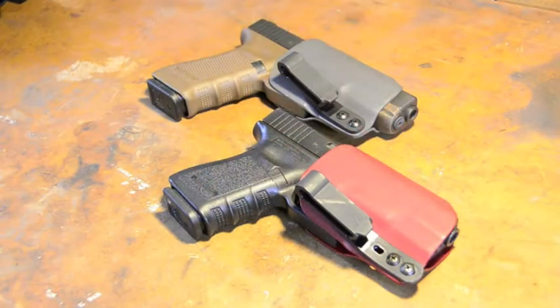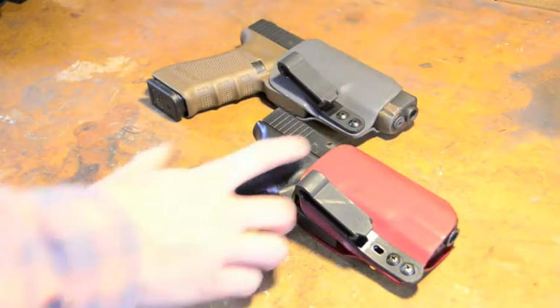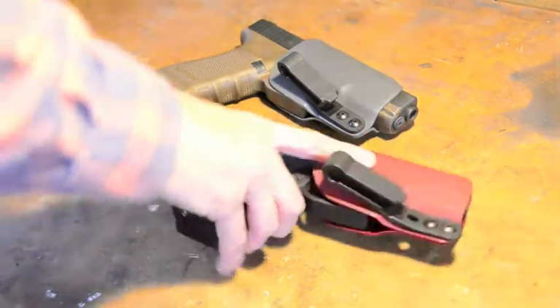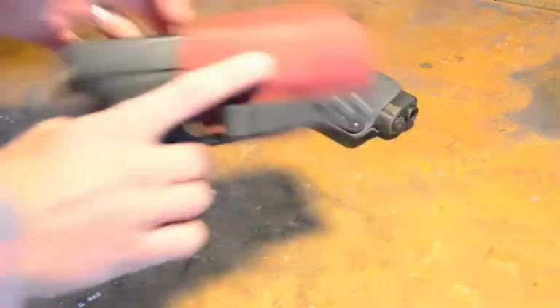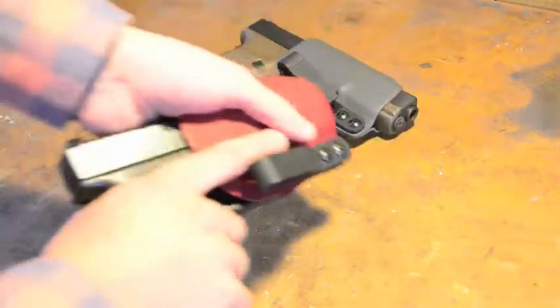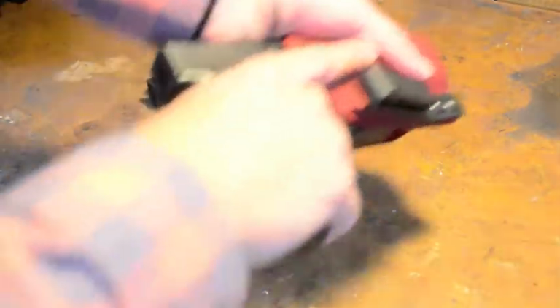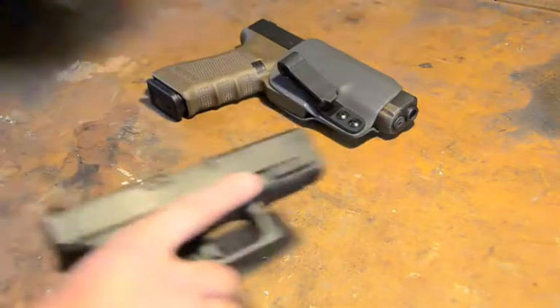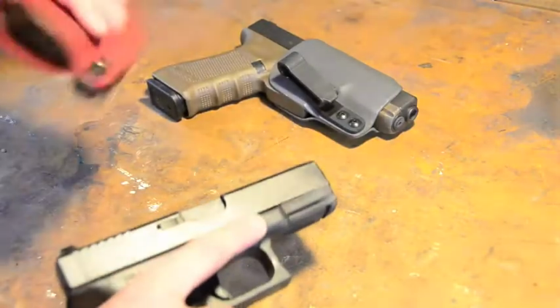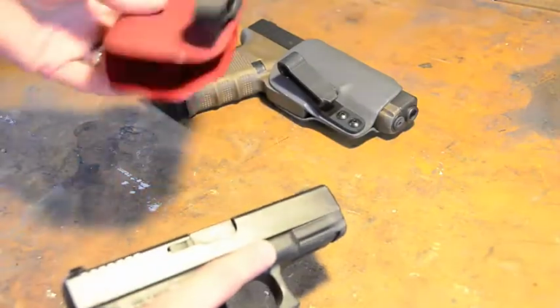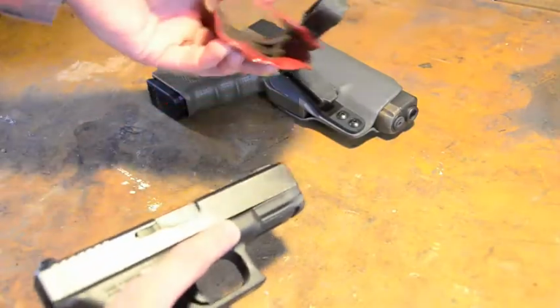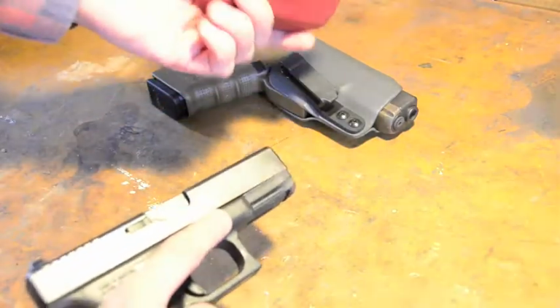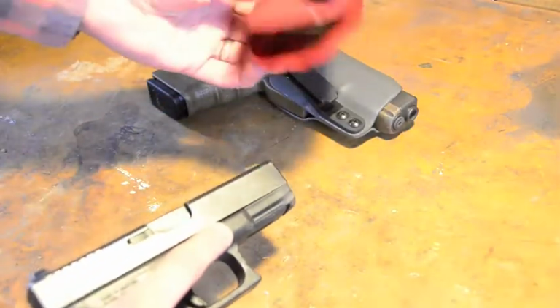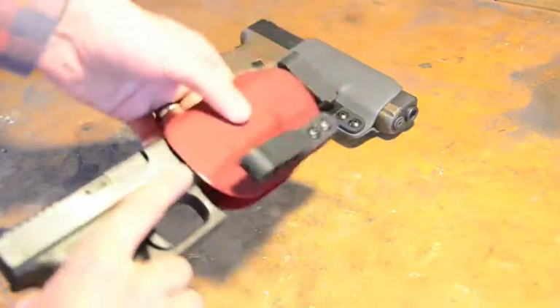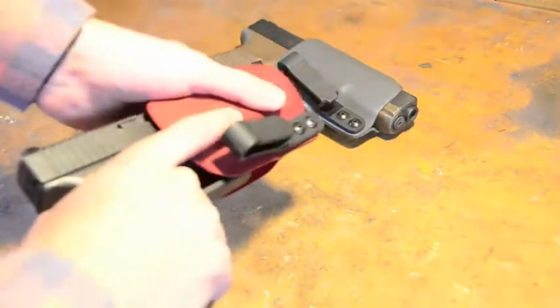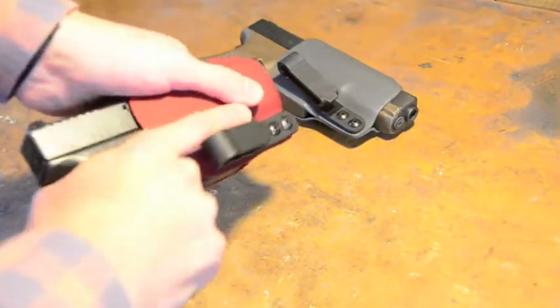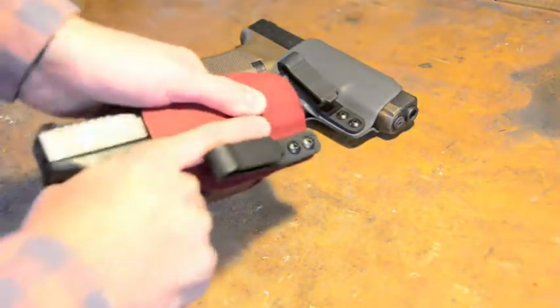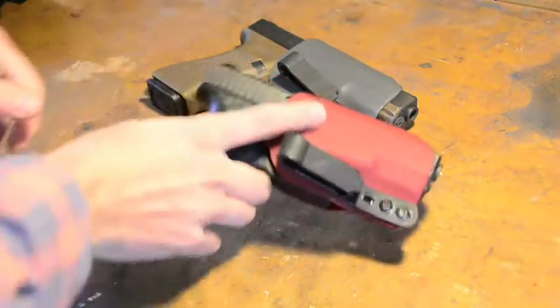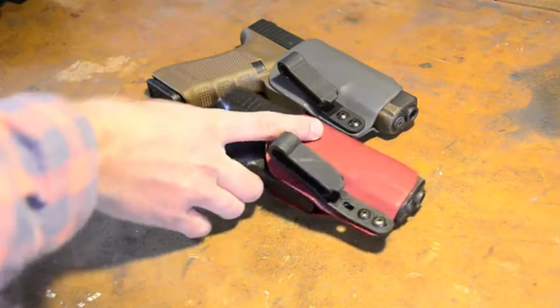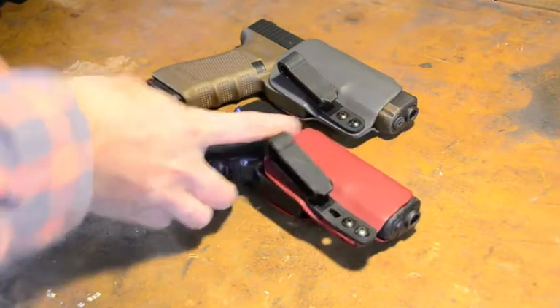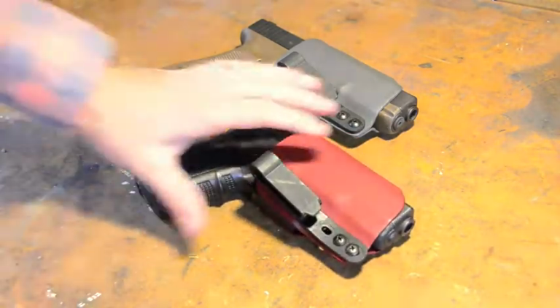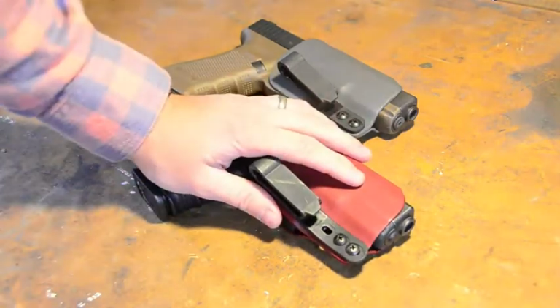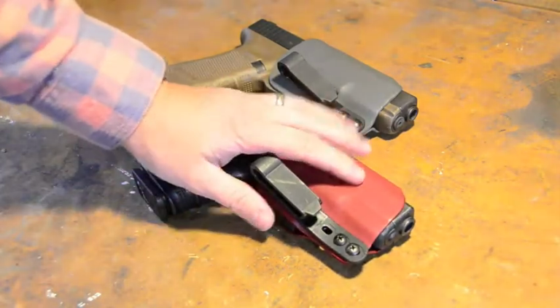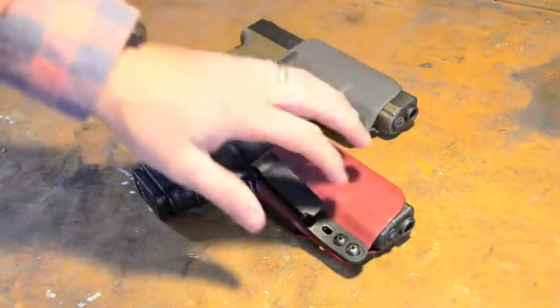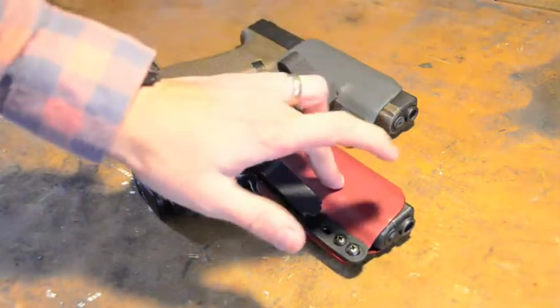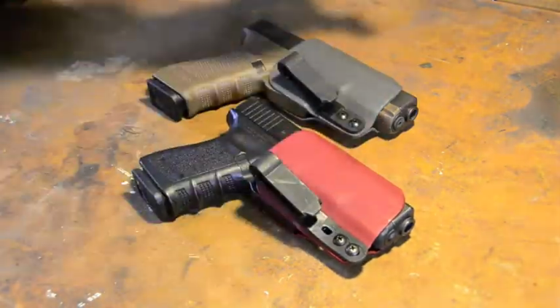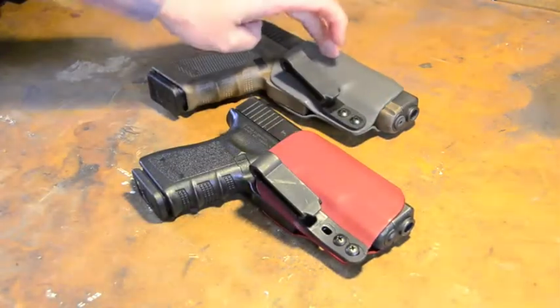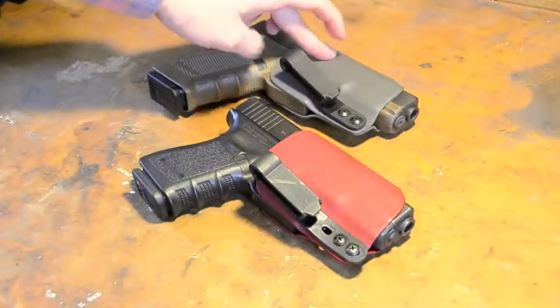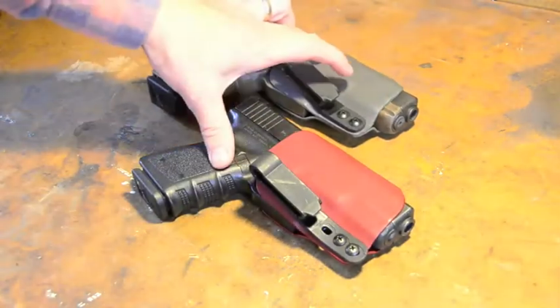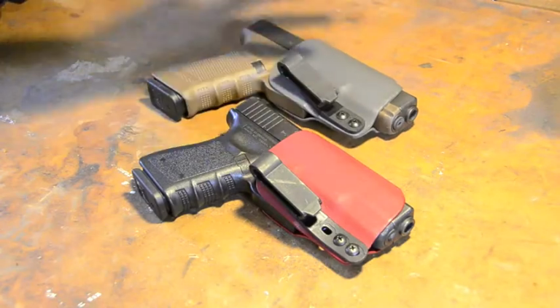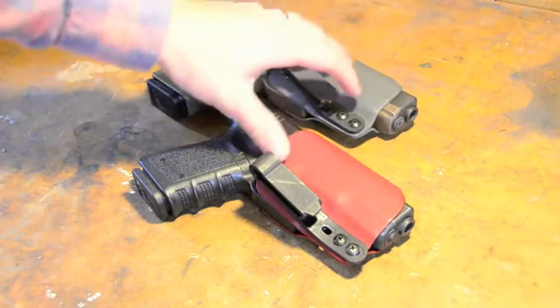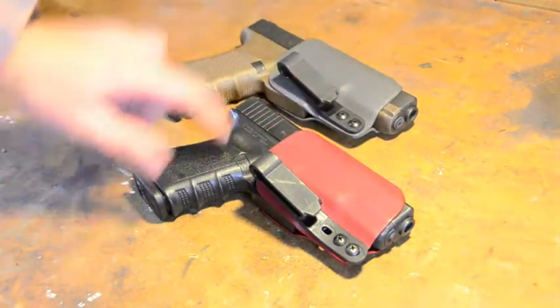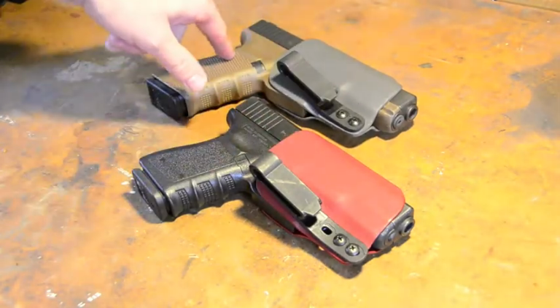Hey guys, today I'm going to talk about some of the in-the-waistband holsters that I've been making. They're Kydex. Specifically, I've been making them for the Glock 19 and the 17, both Gen 3 and Gen 4.